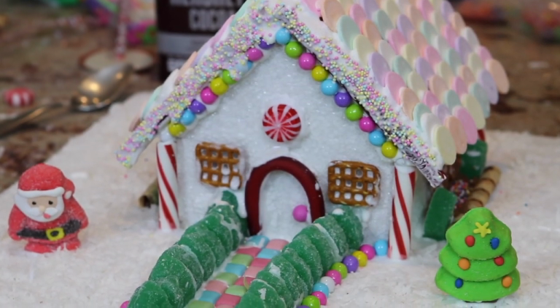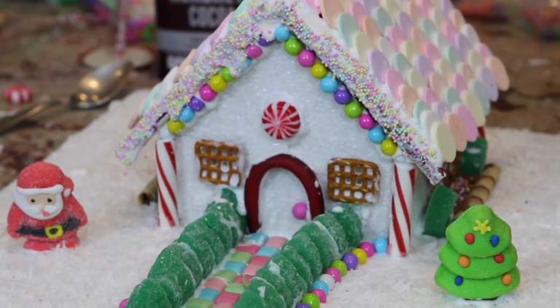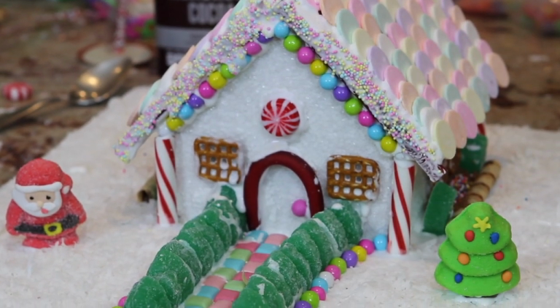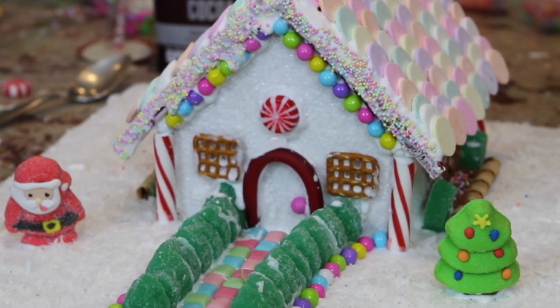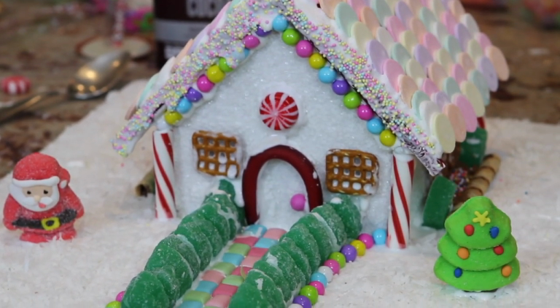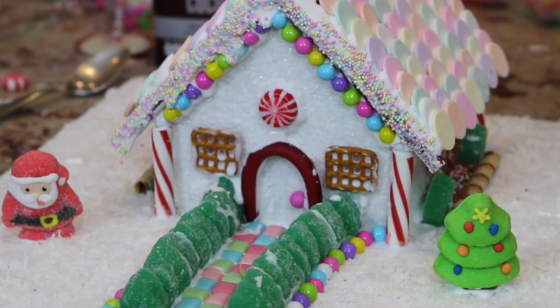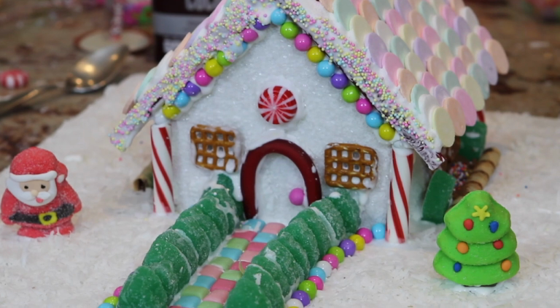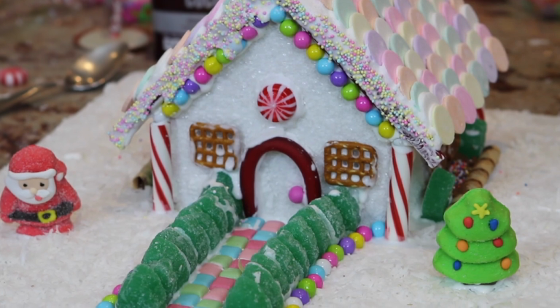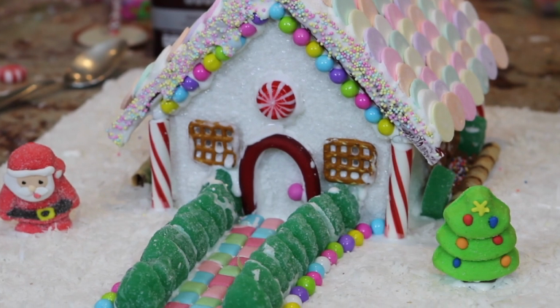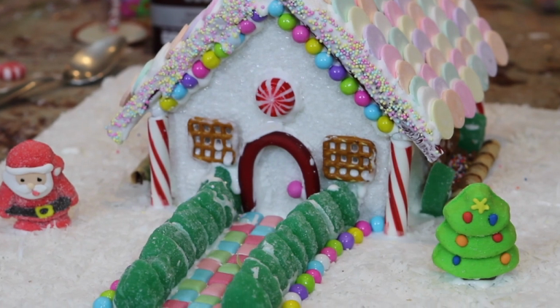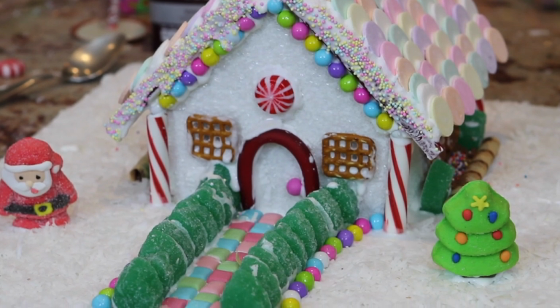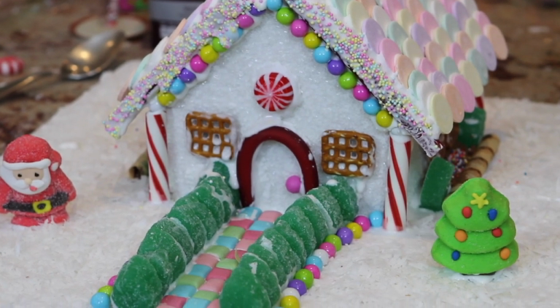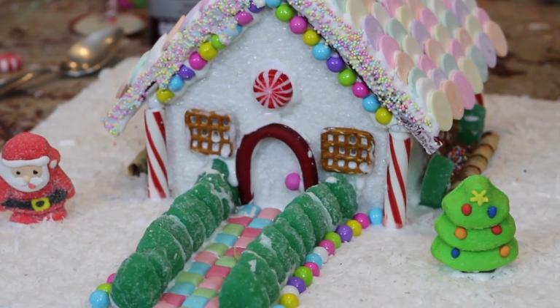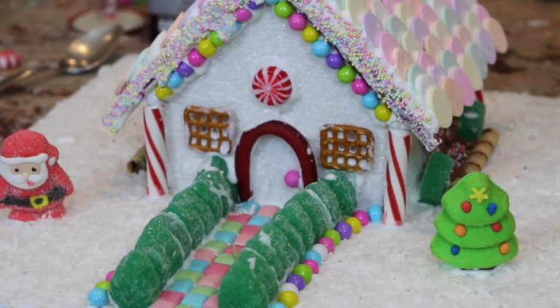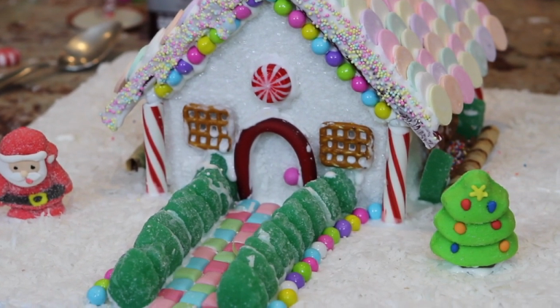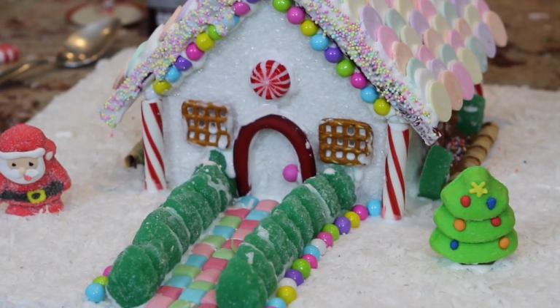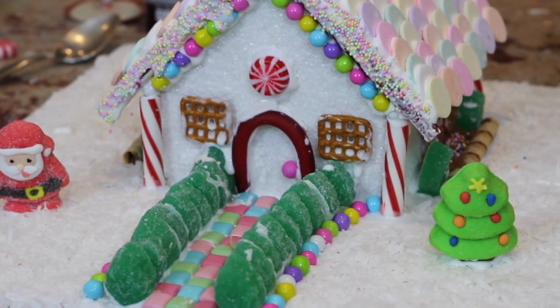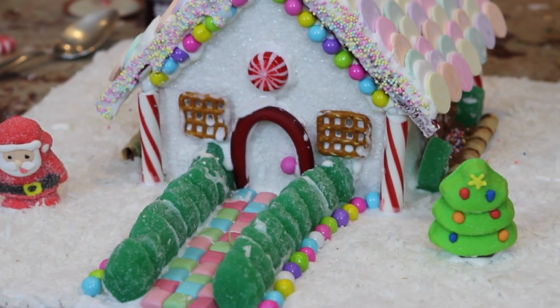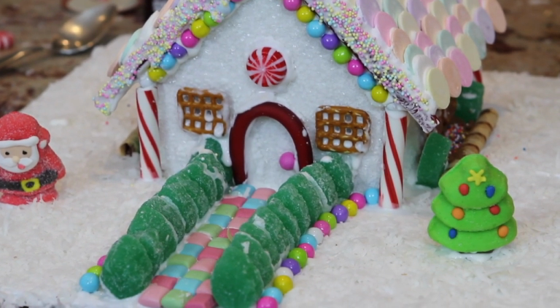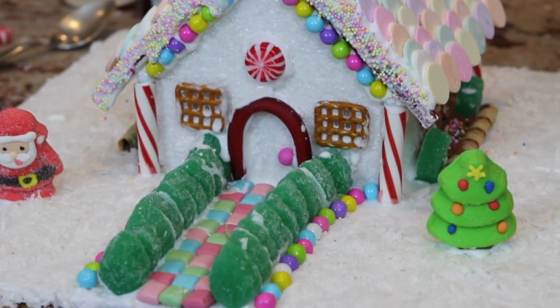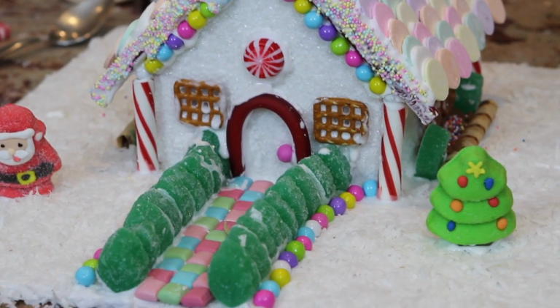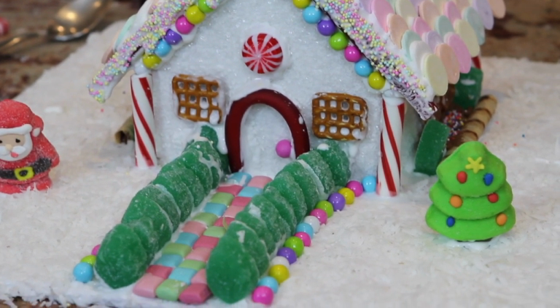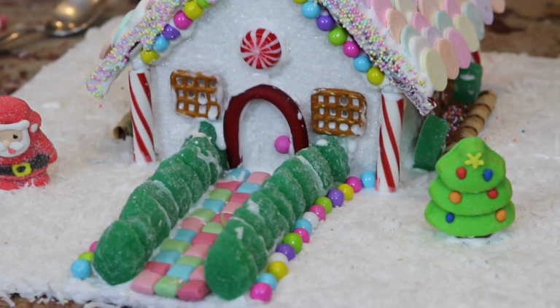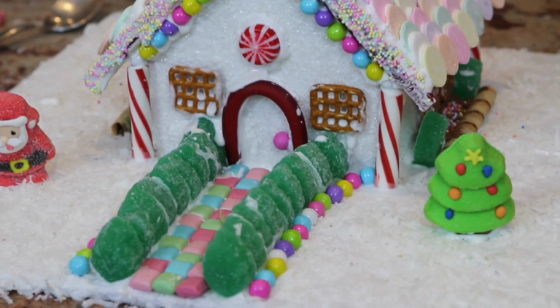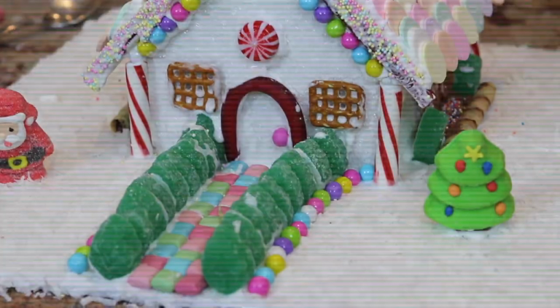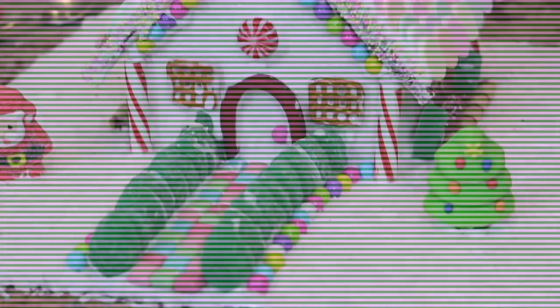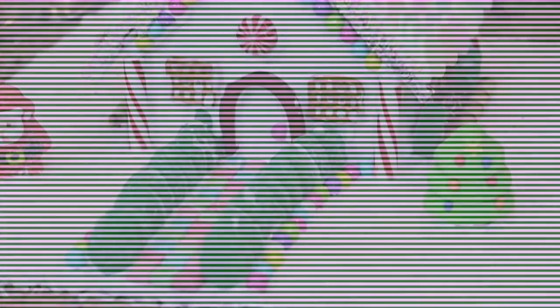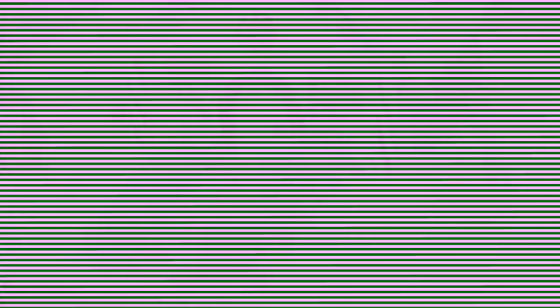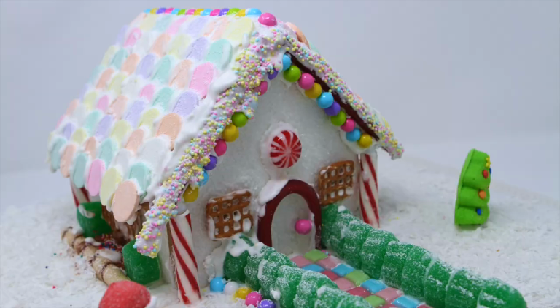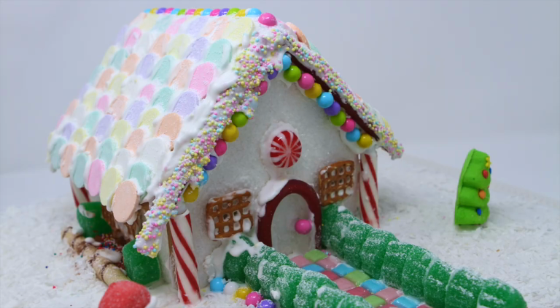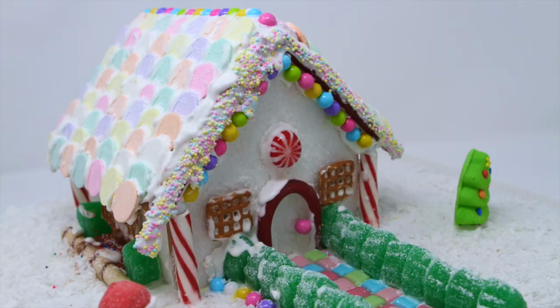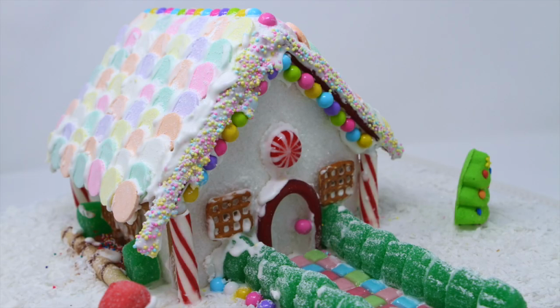I hope you all enjoyed watching this video. If you have any requests for any recipes, just feel free to comment down below, and don't forget to subscribe for more videos coming soon.